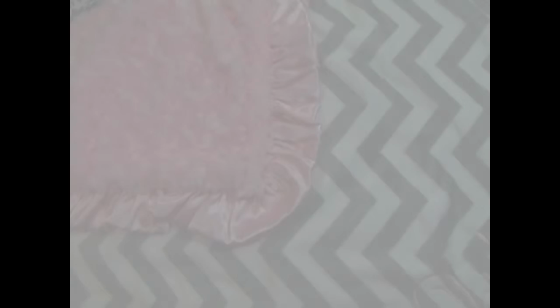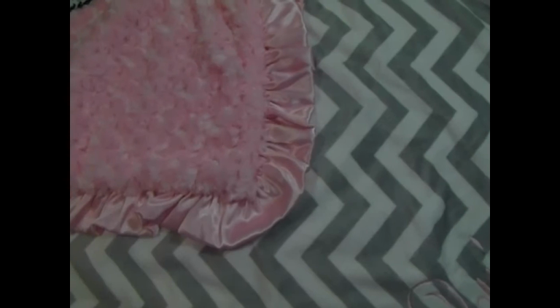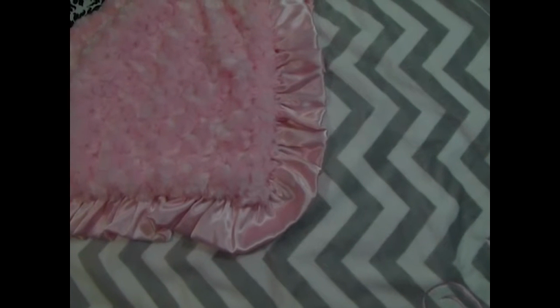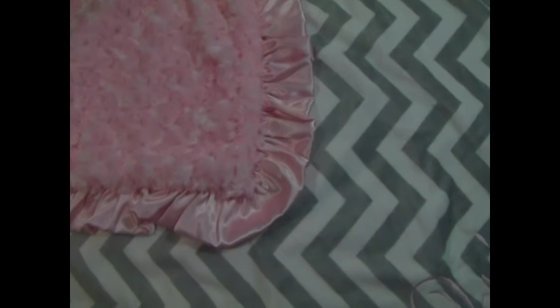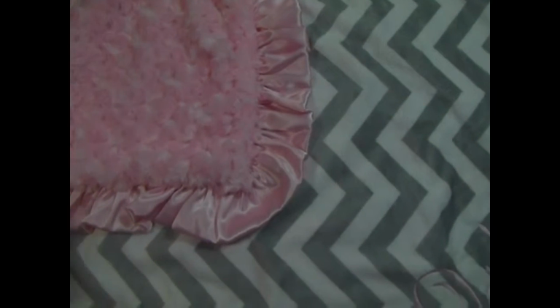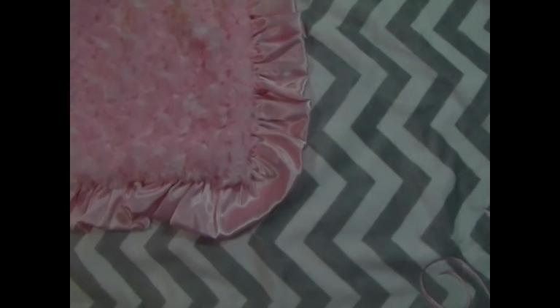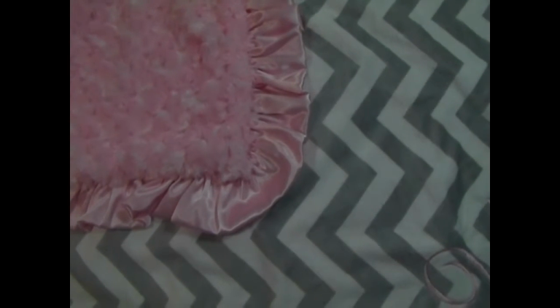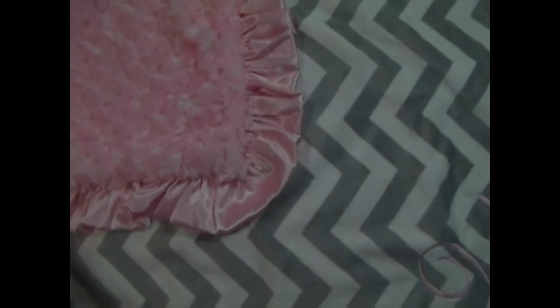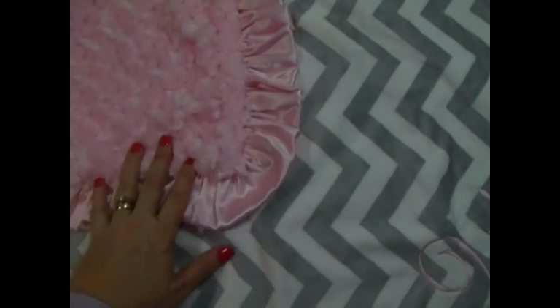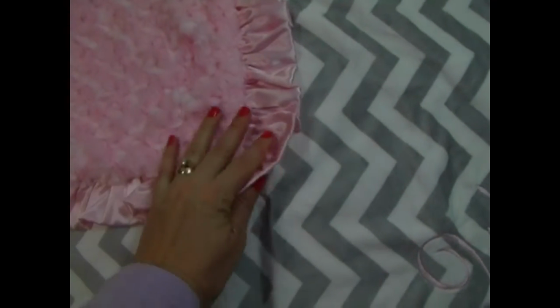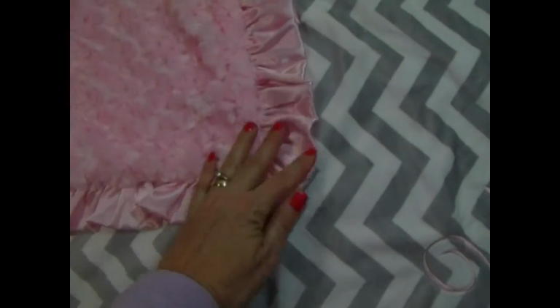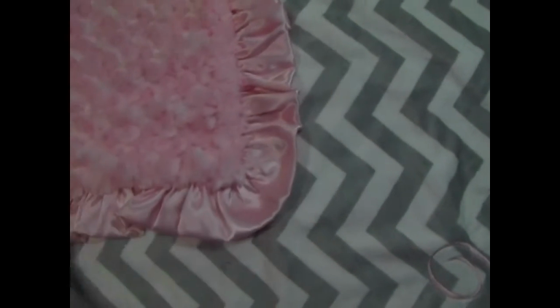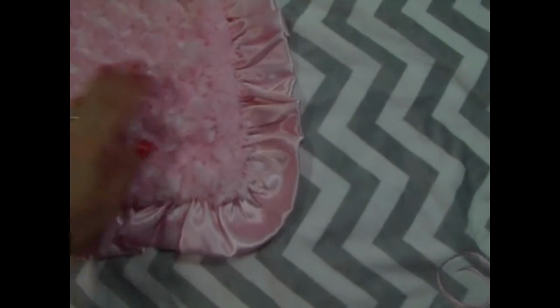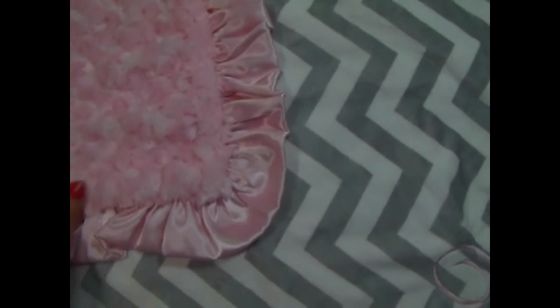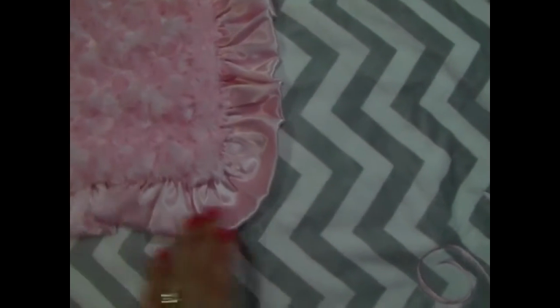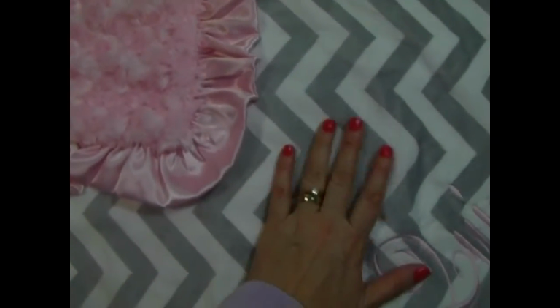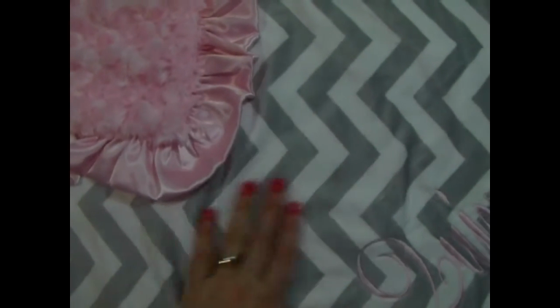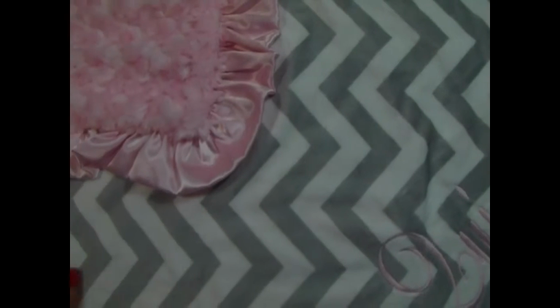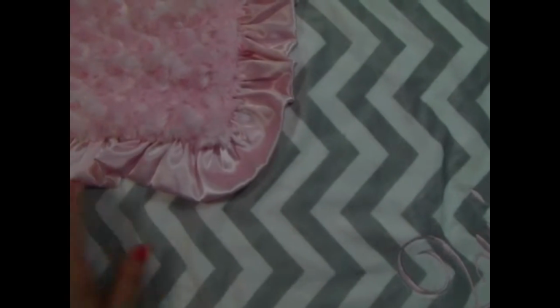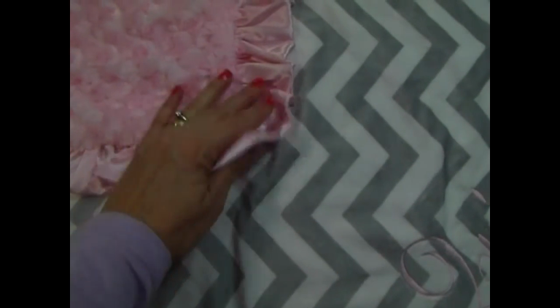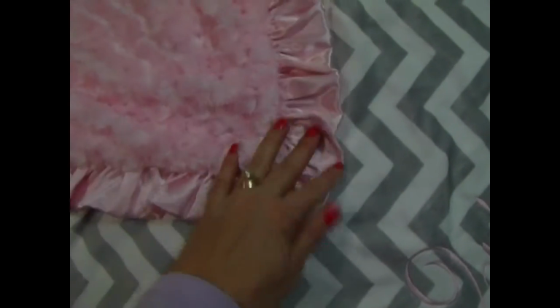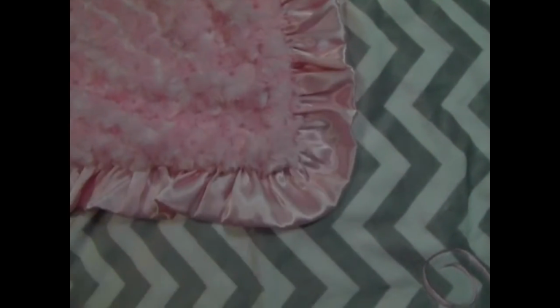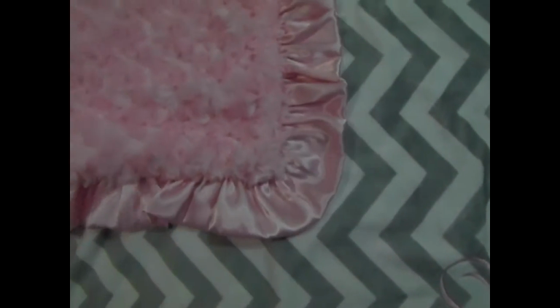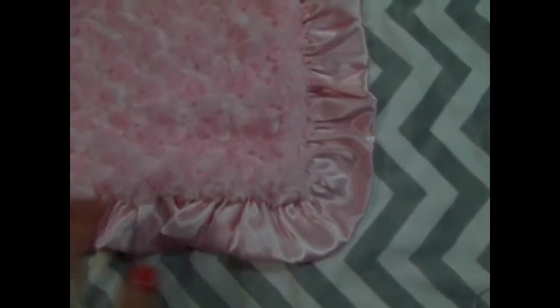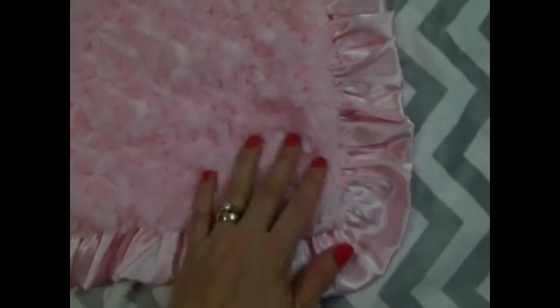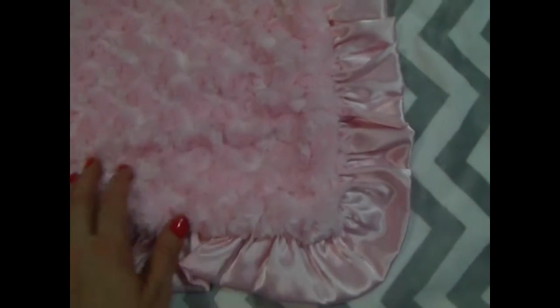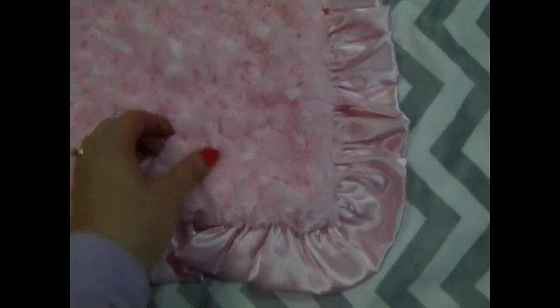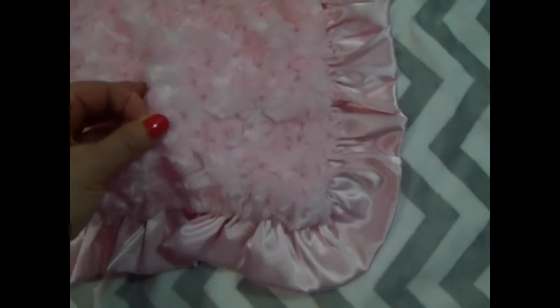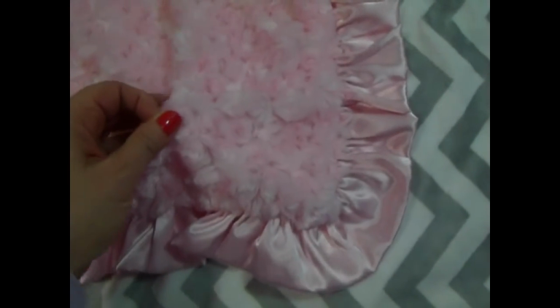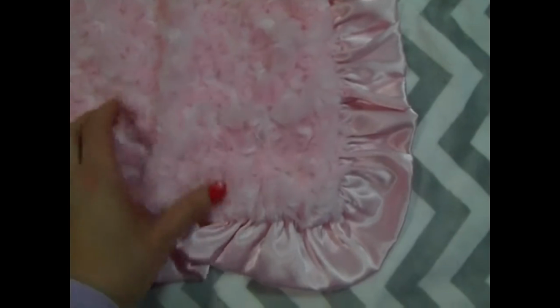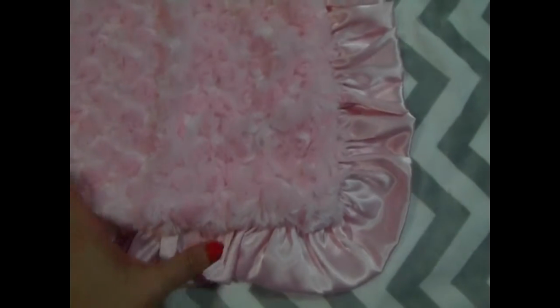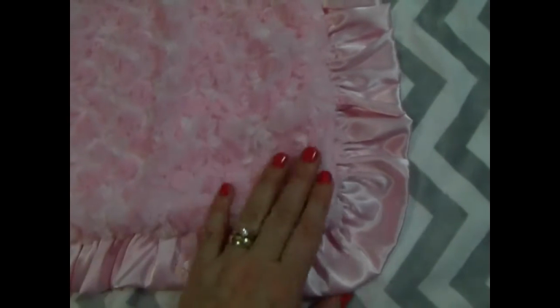This is one of our most popular blankets — it's the pink rose swirl with white and gray chevron. We've done this blanket in the rose swirl, but you can also have it done in the minky dot.